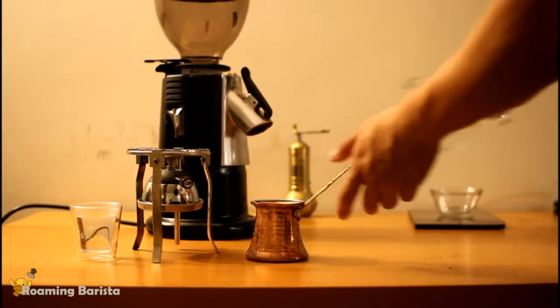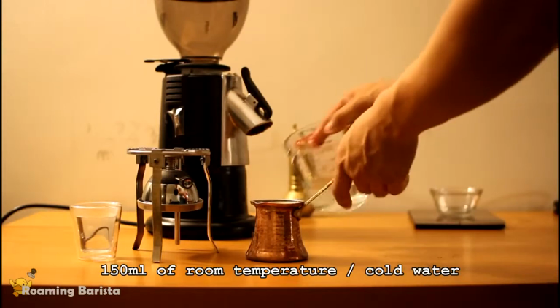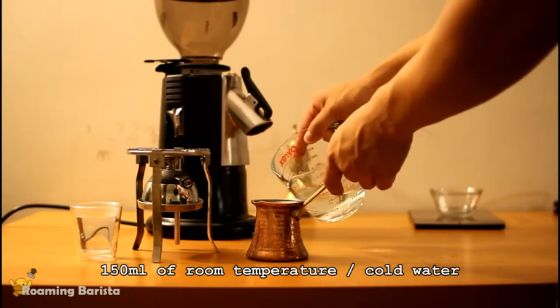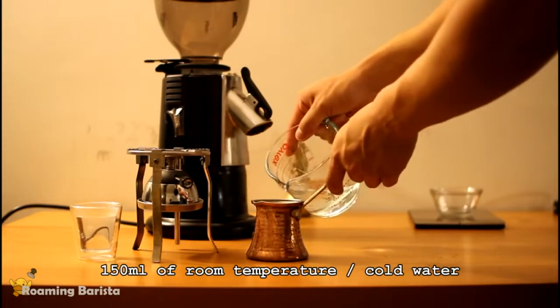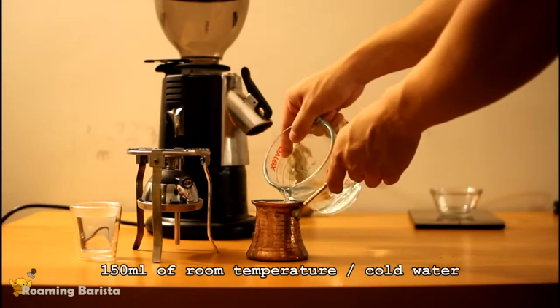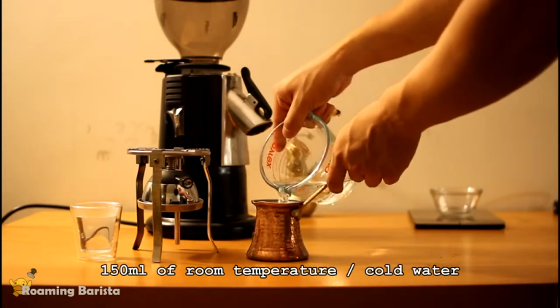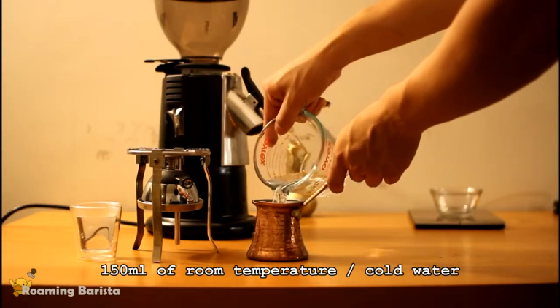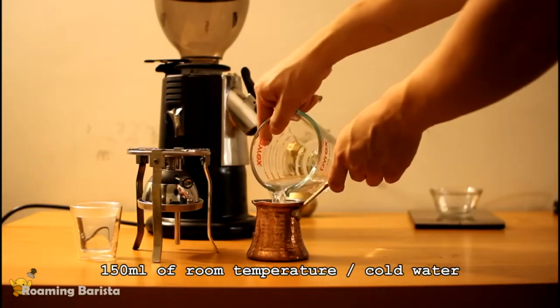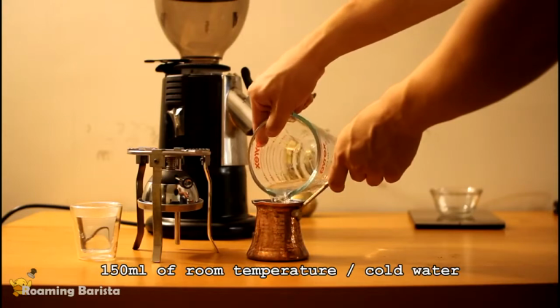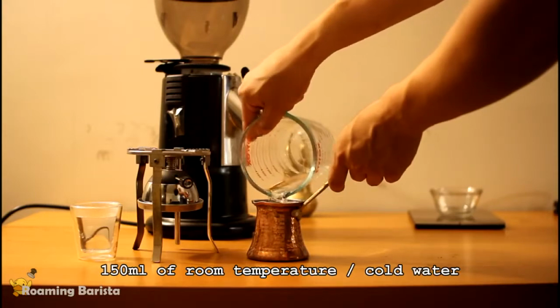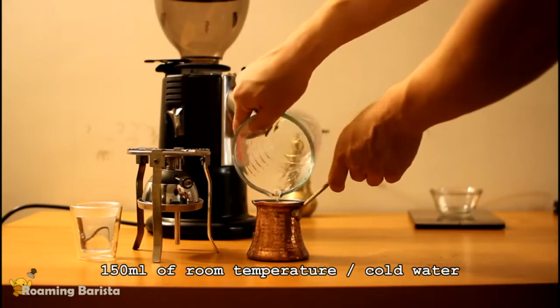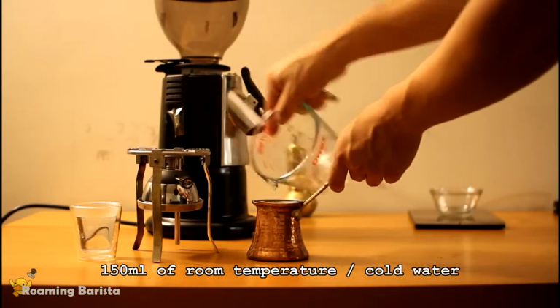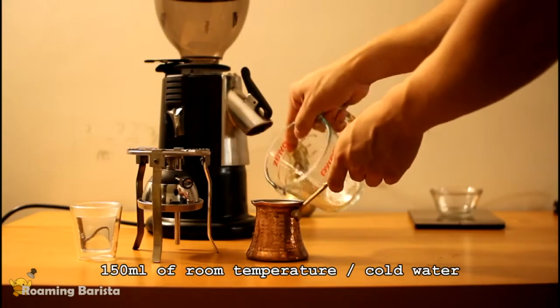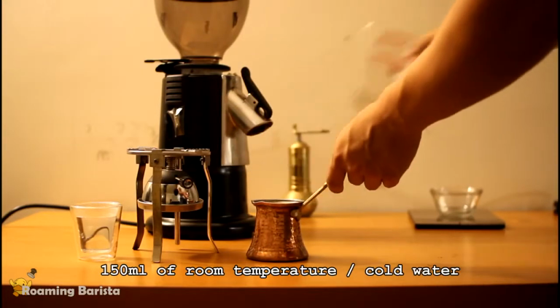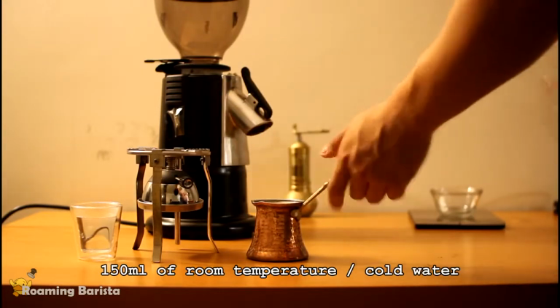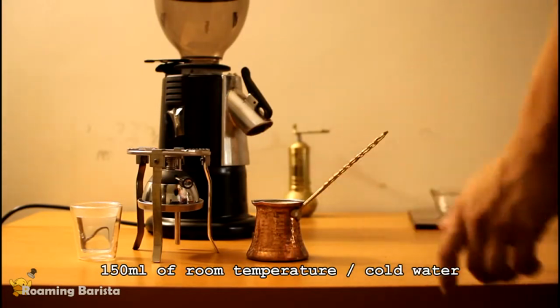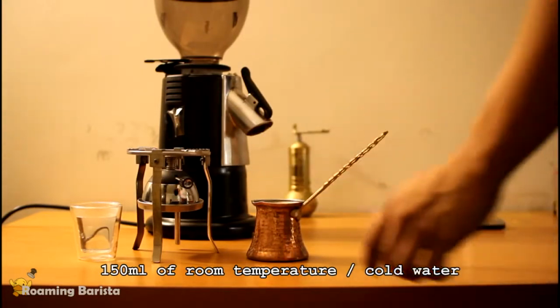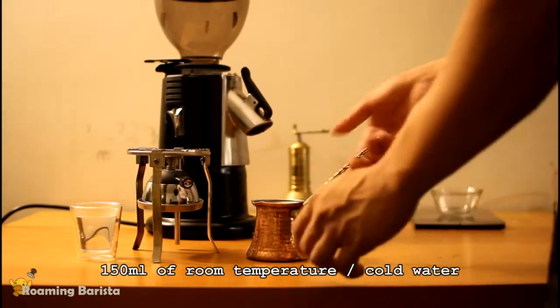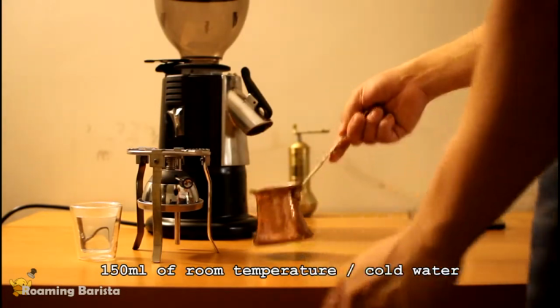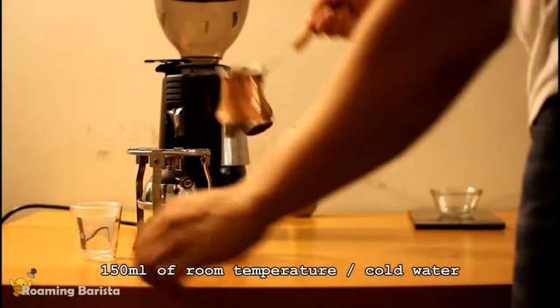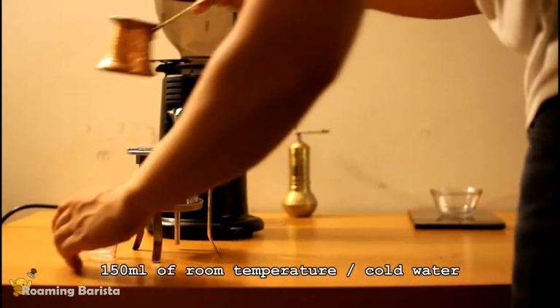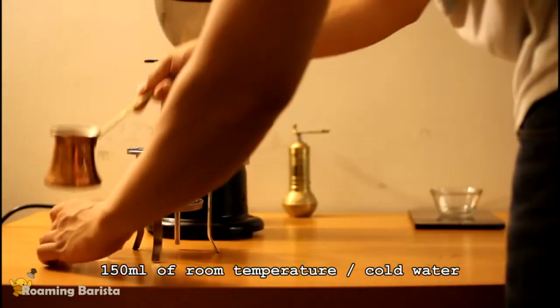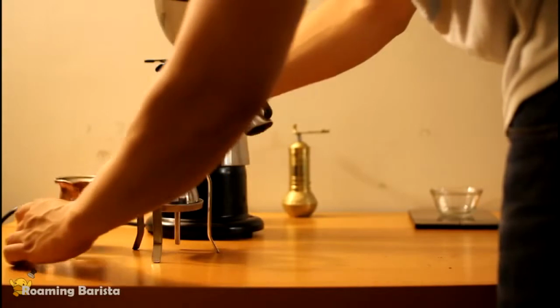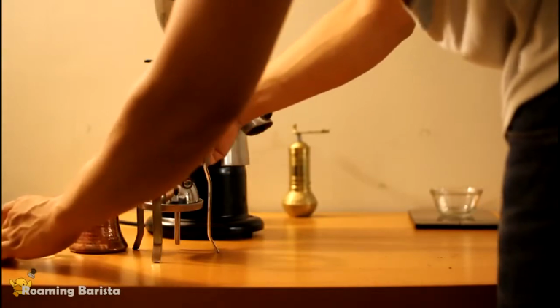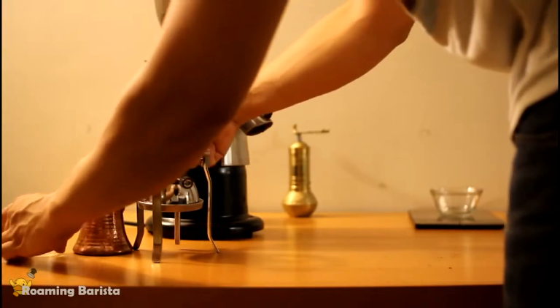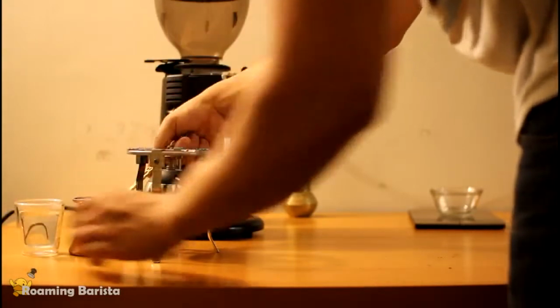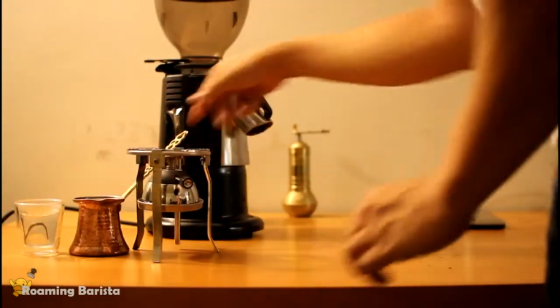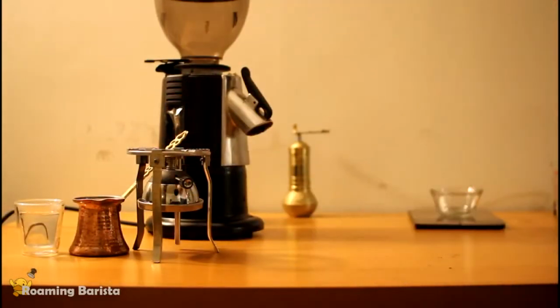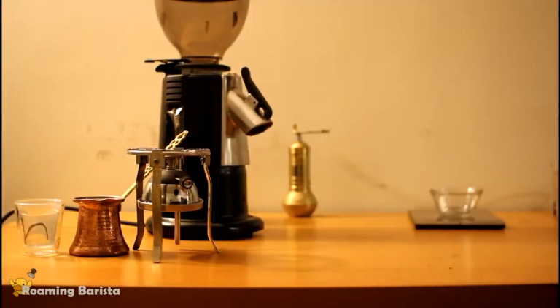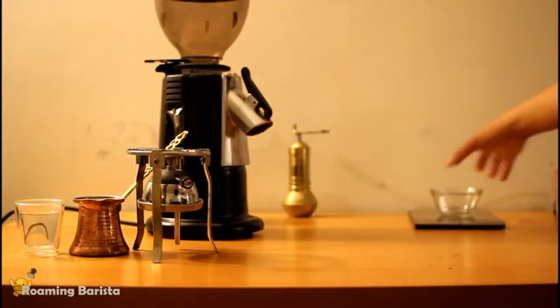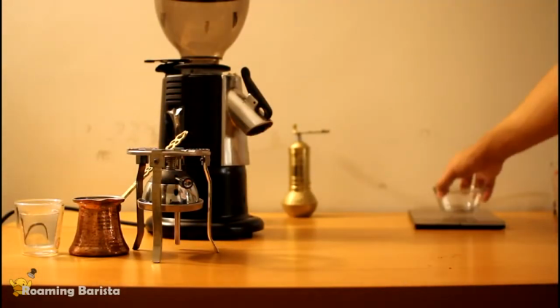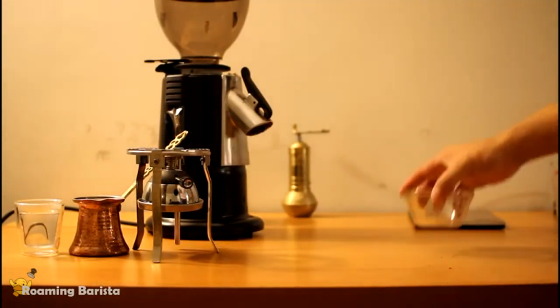We're going to start by filling the Ebrek full of water. I'm using 150 milliliters of room temperature water. We're going to place that on the side and of course we have our cup preheating over there.